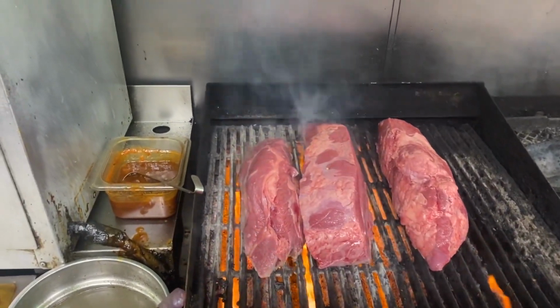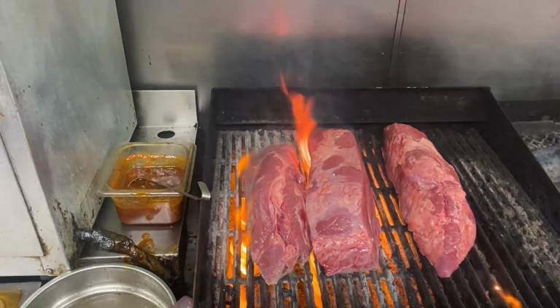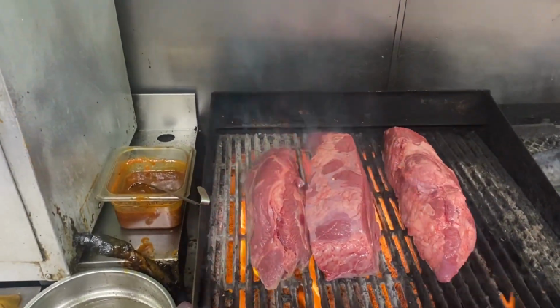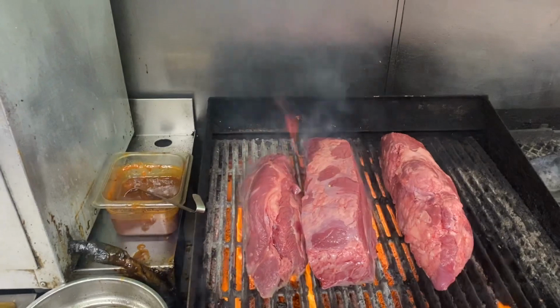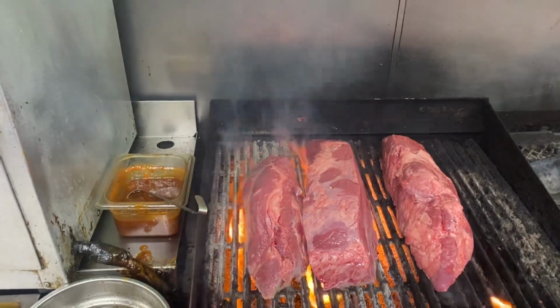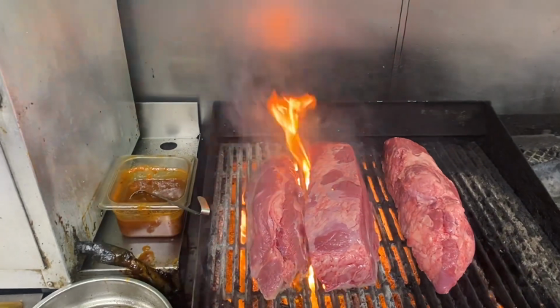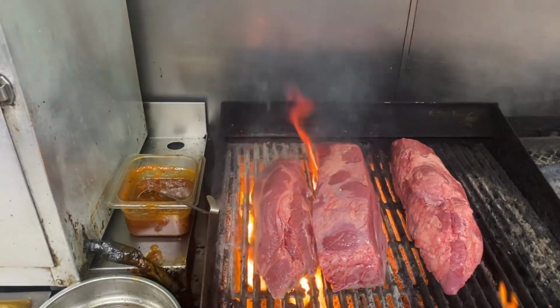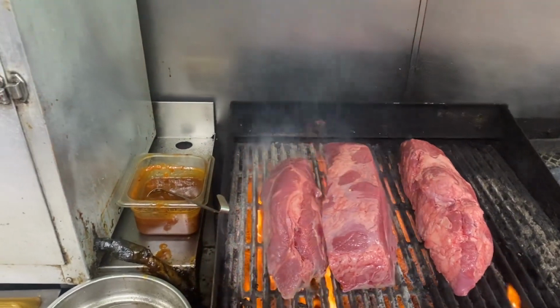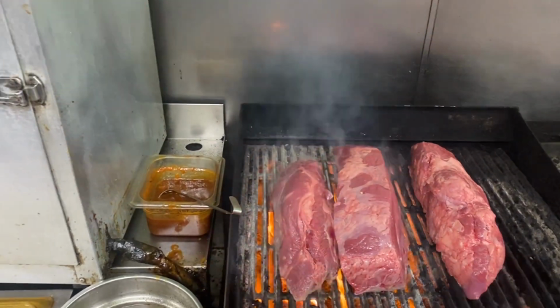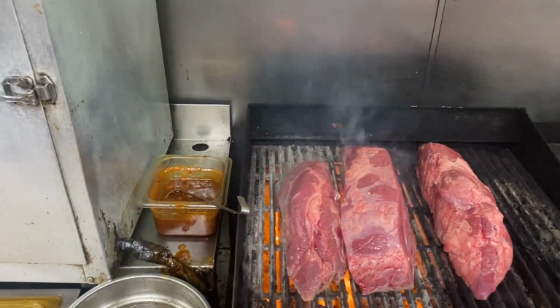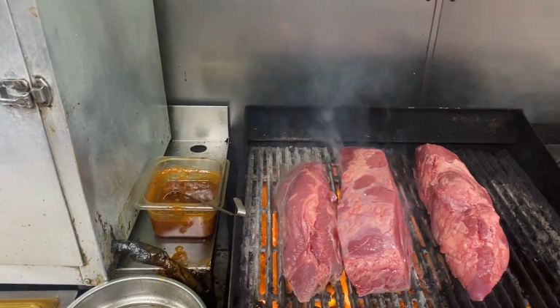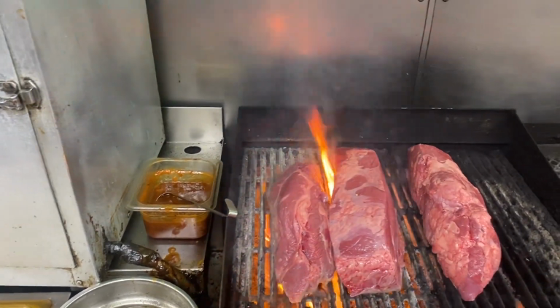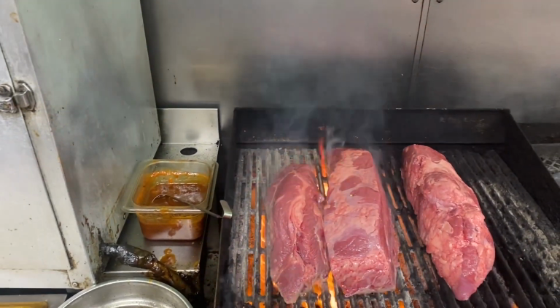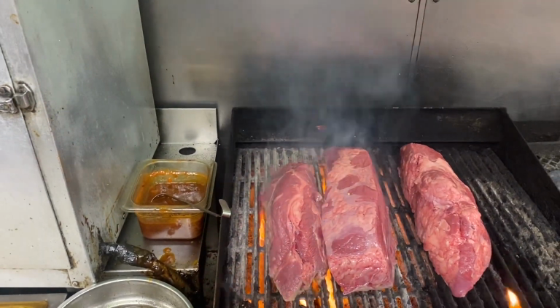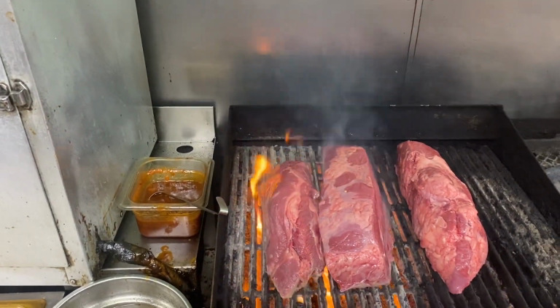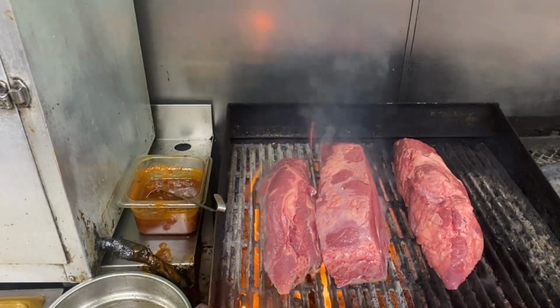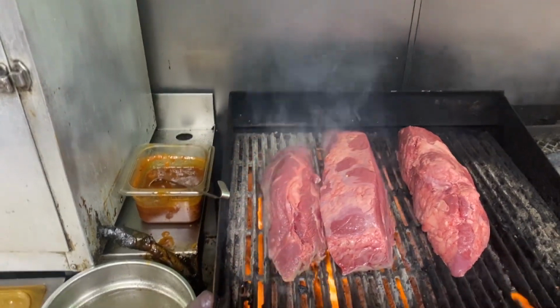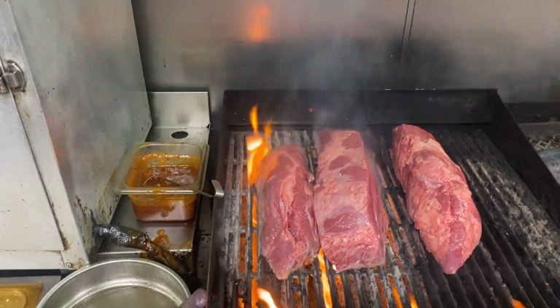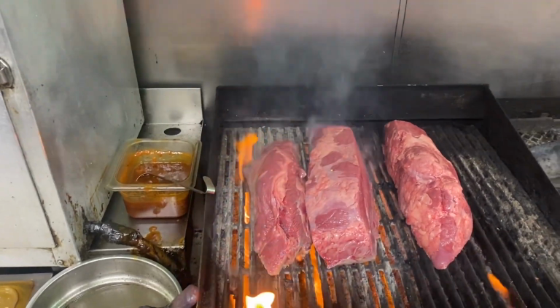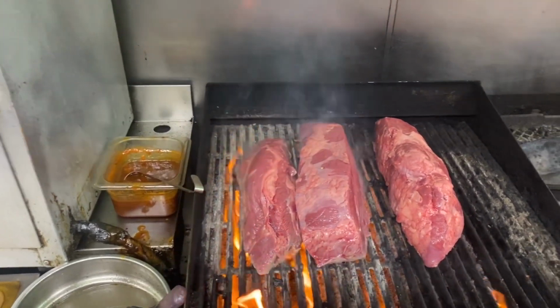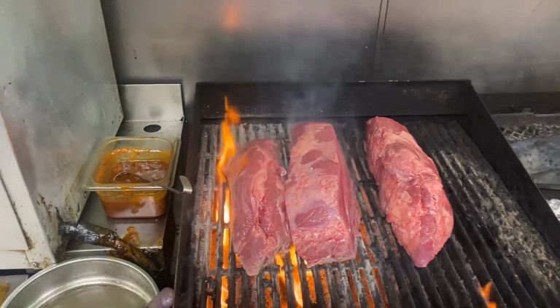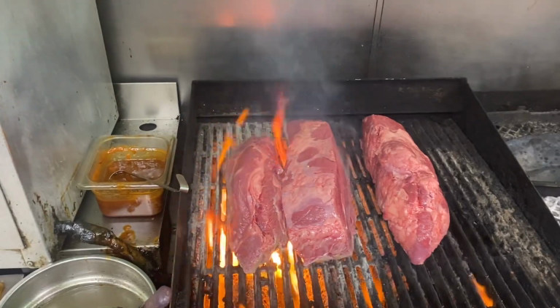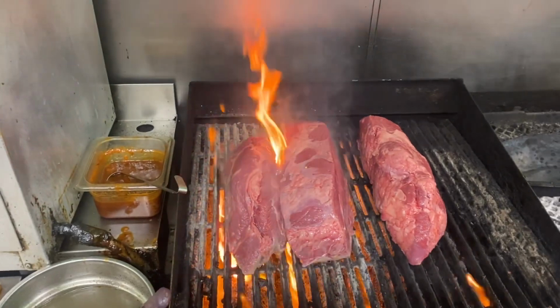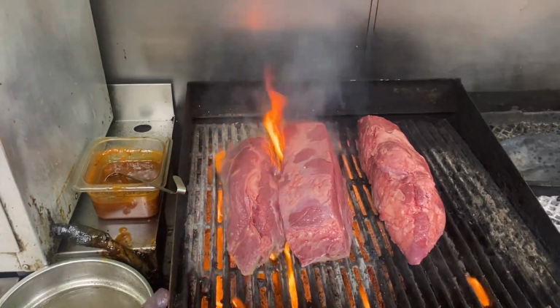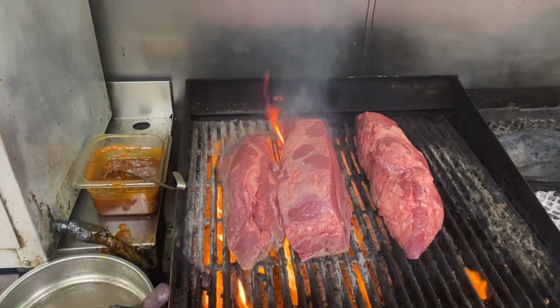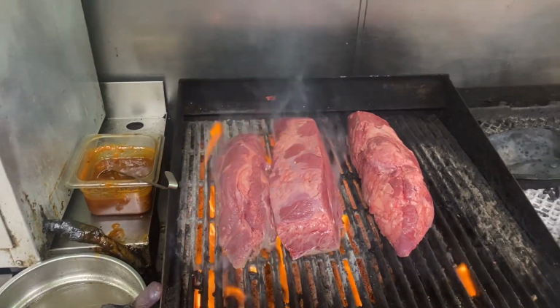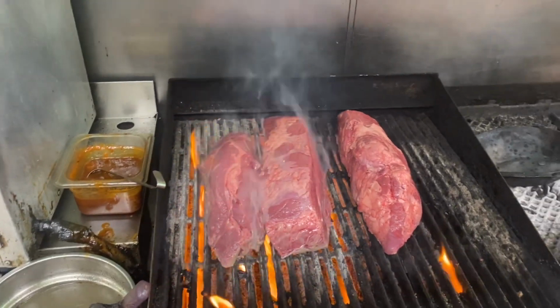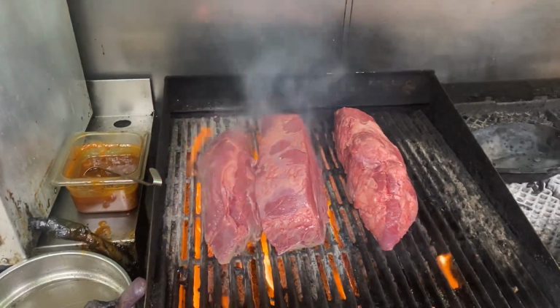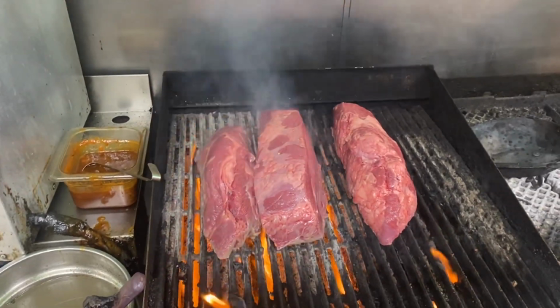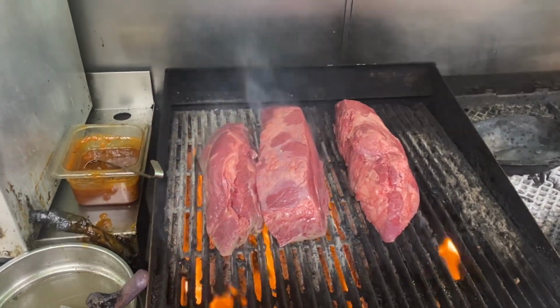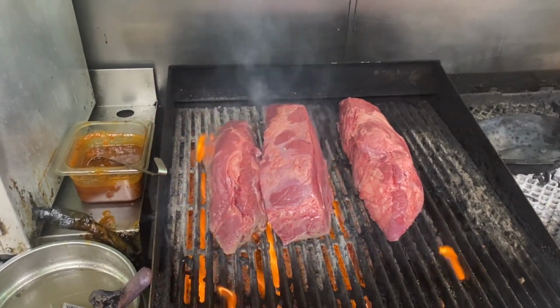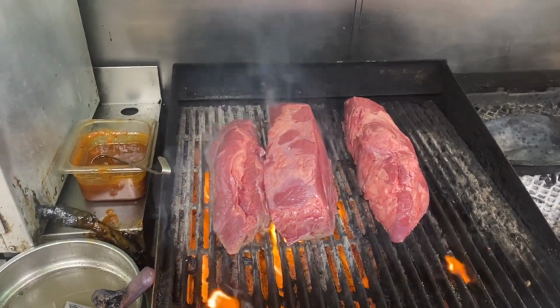You want those flames to get up and kiss them and sear them nice and hard — not burn it. You're gonna watch this every three or four minutes and roll them from side to side. You want a nice hard sear. We'll show that on the next clip of this video.